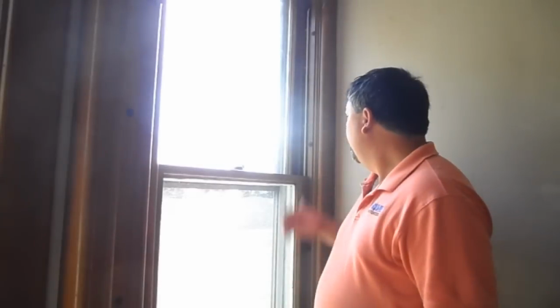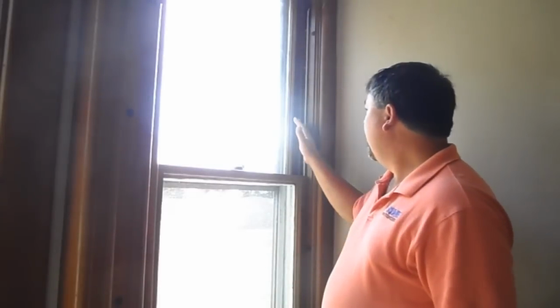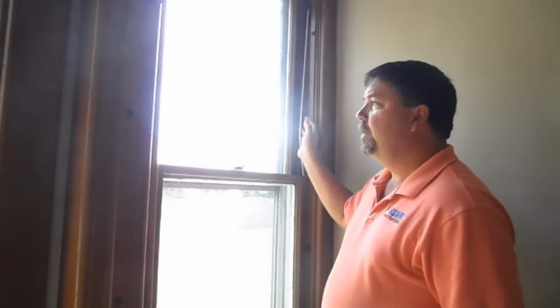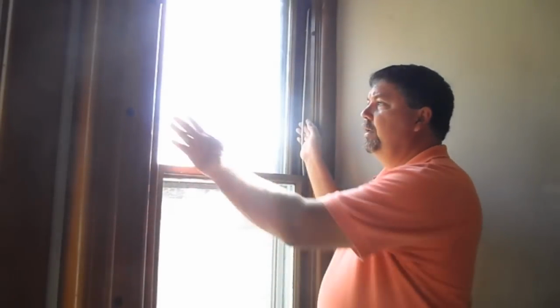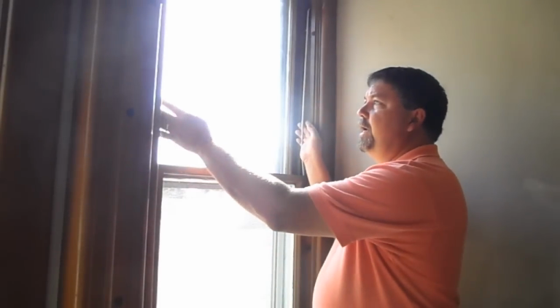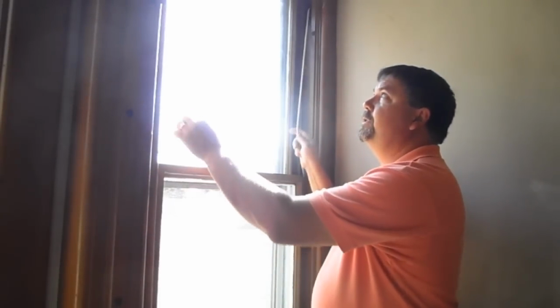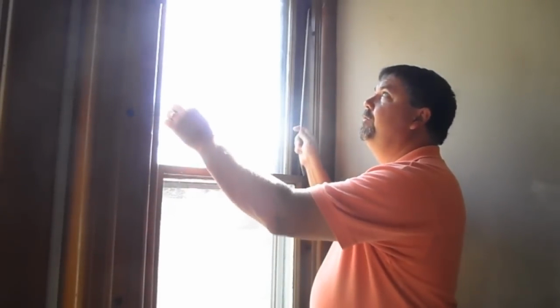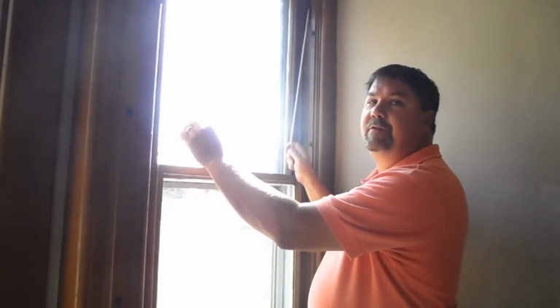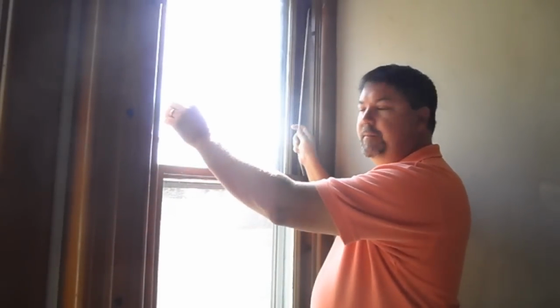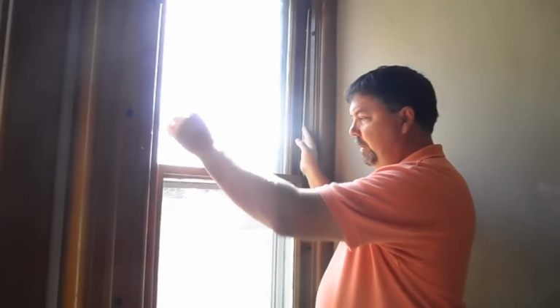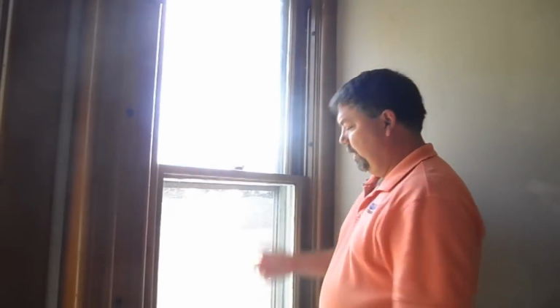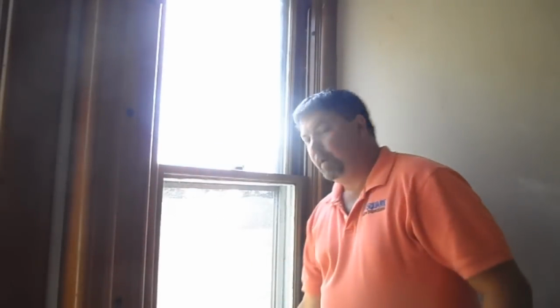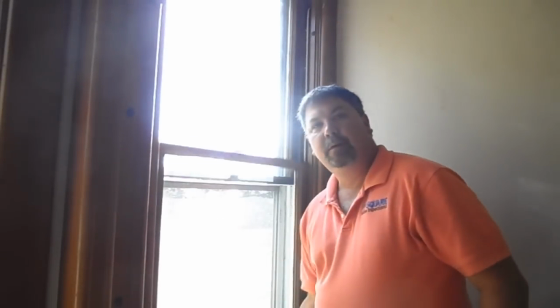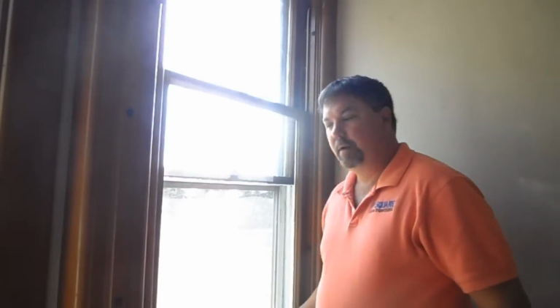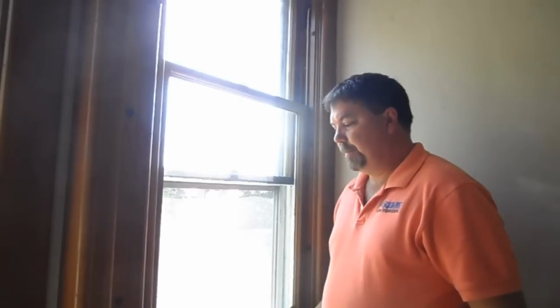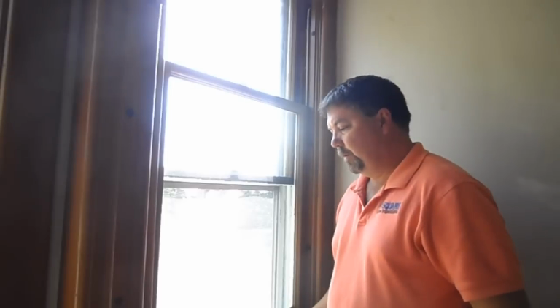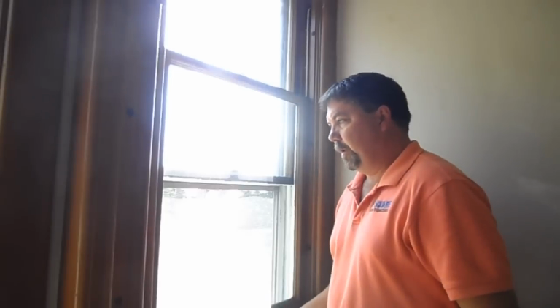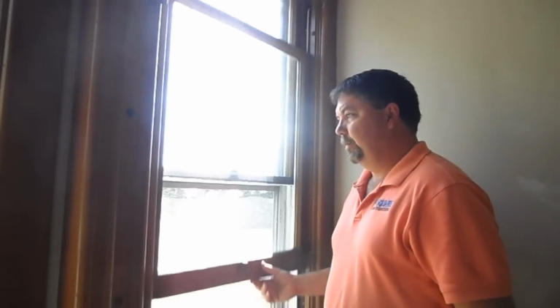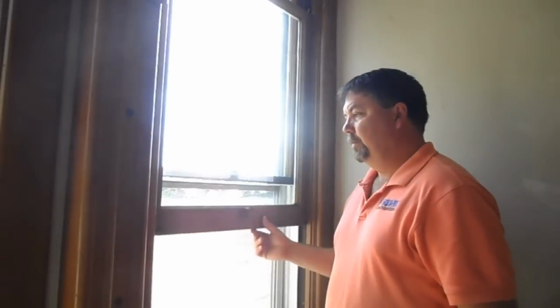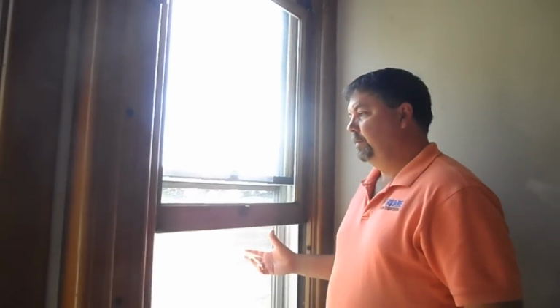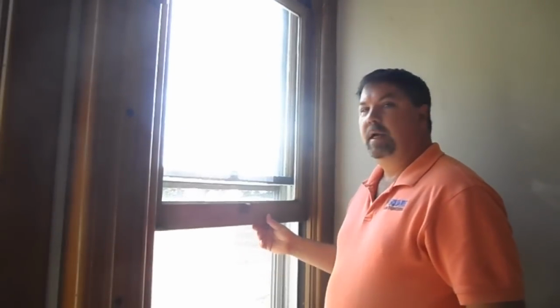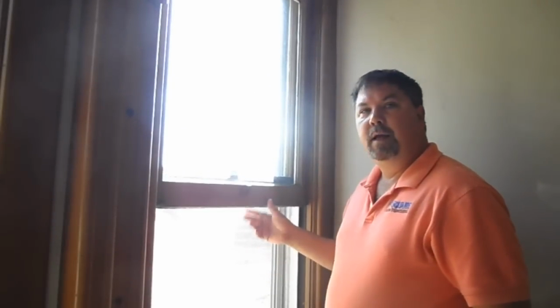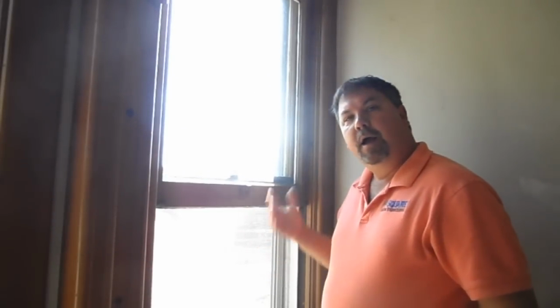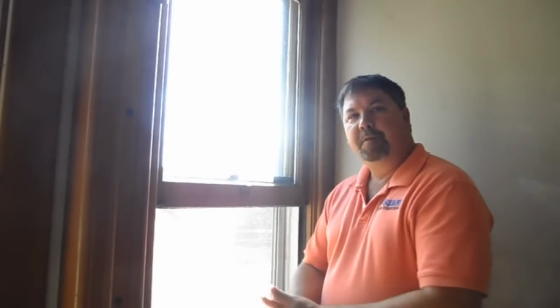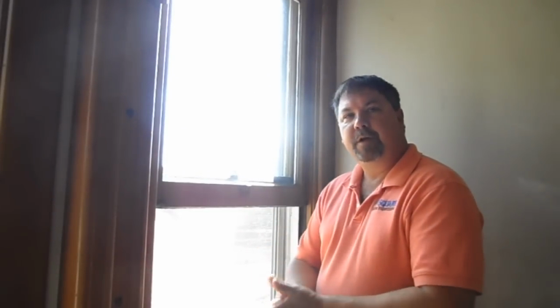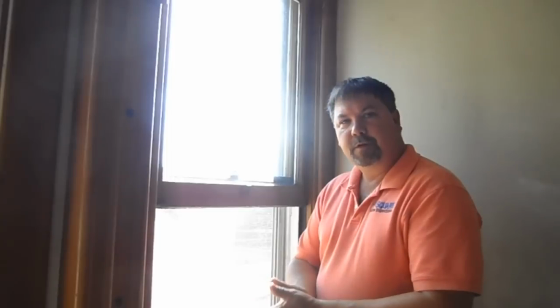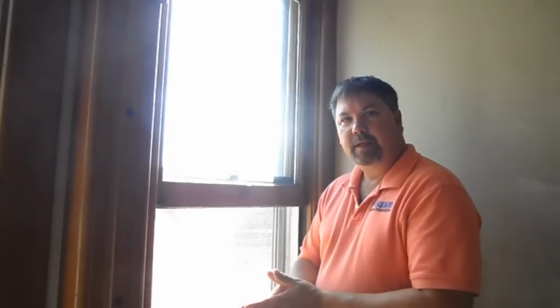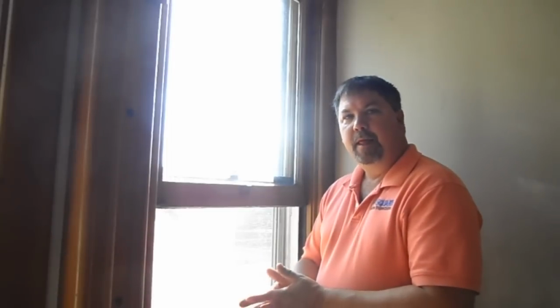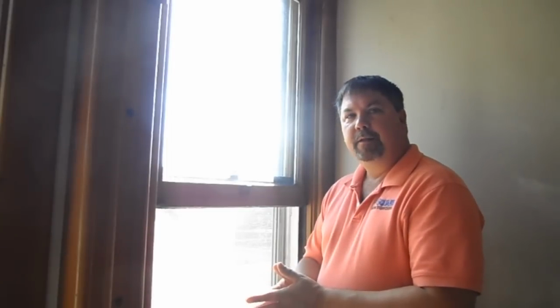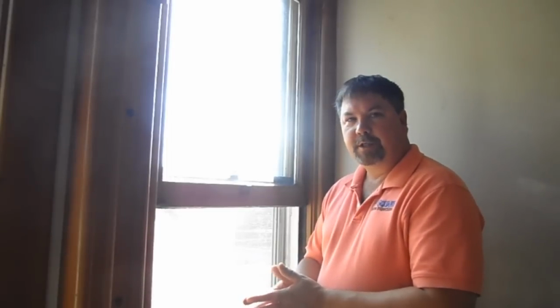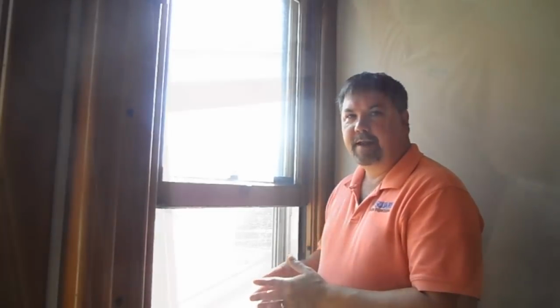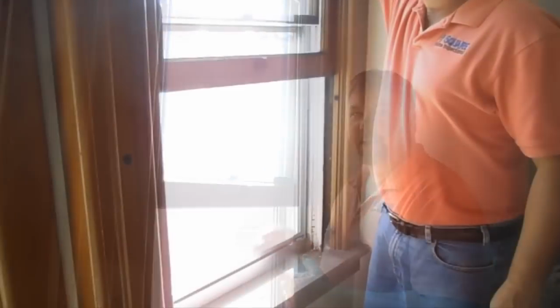When you're all done, the sash cords will be freely running in the frame and the window will stay in position wherever you put it. I hope you found this video useful. Thank you for watching and have a great day.